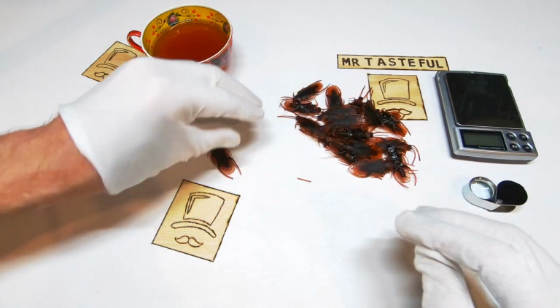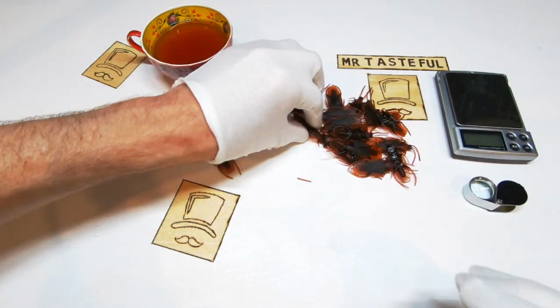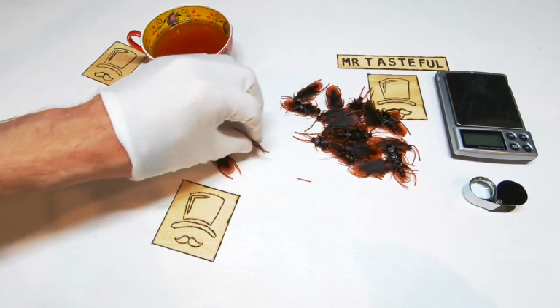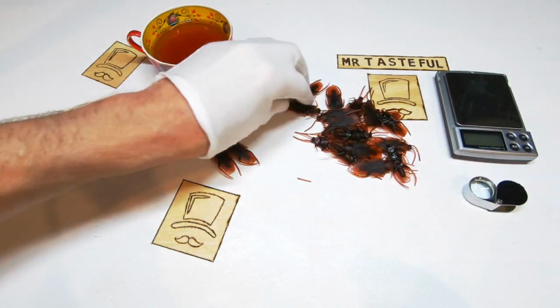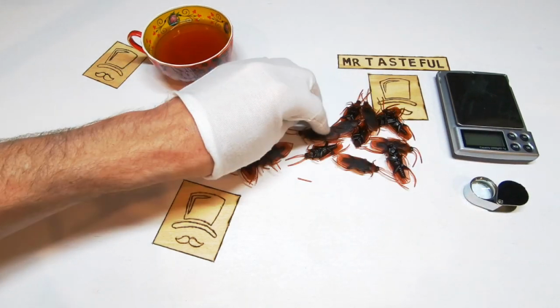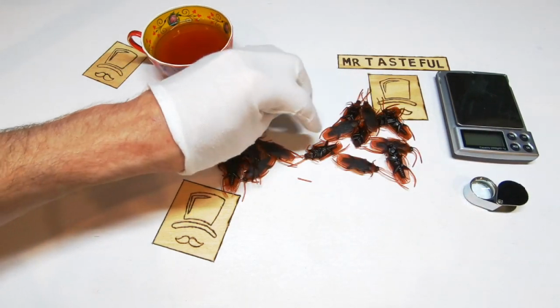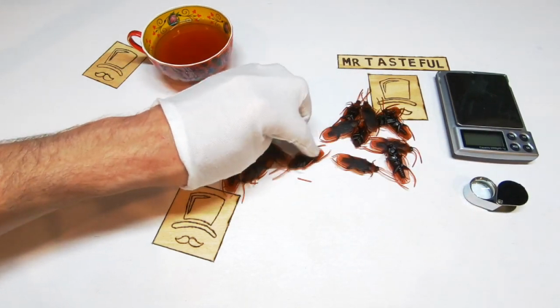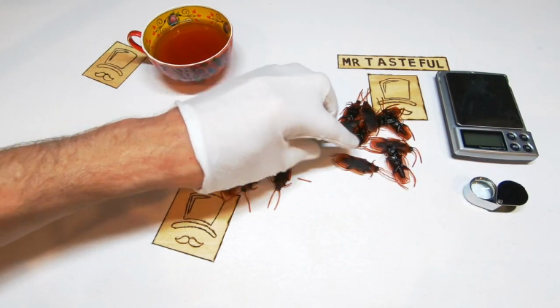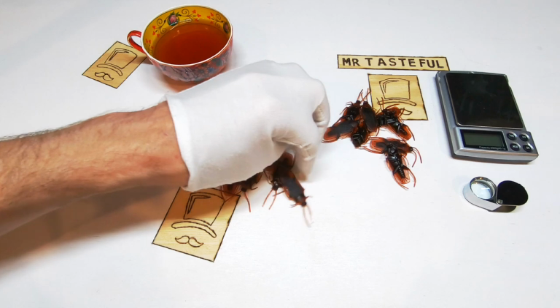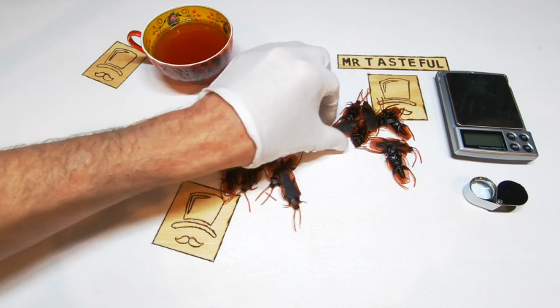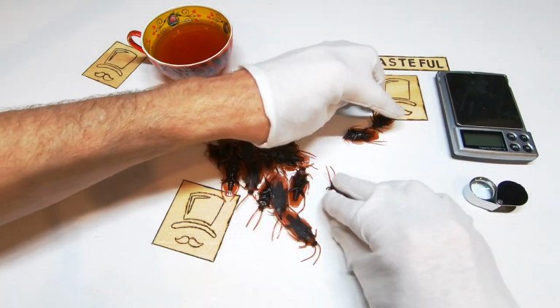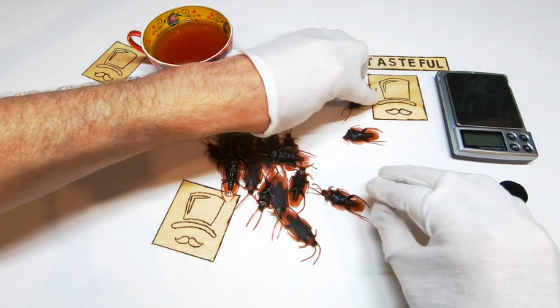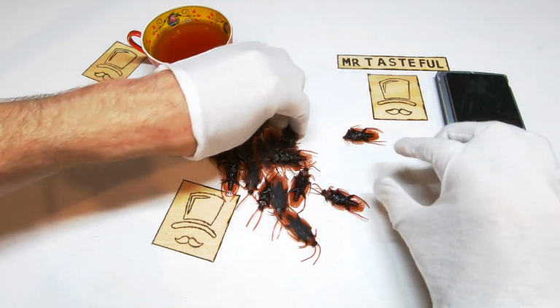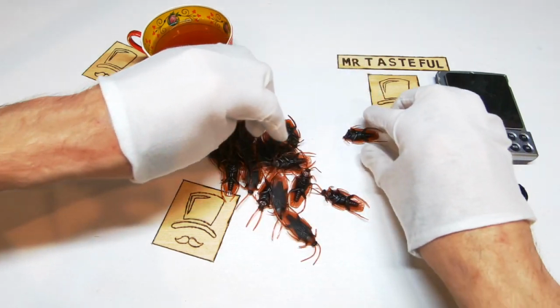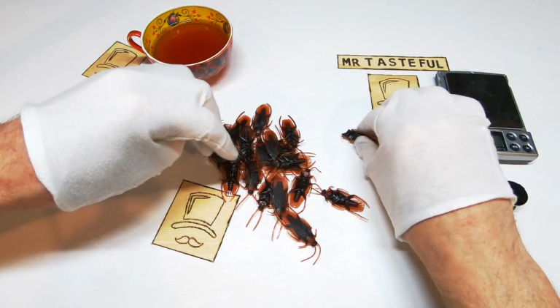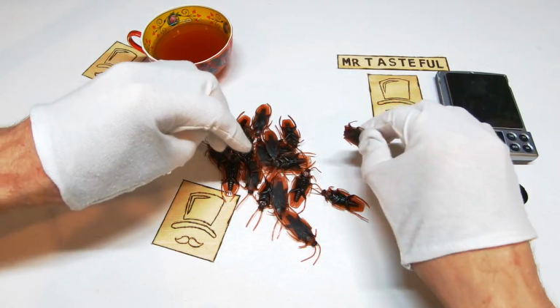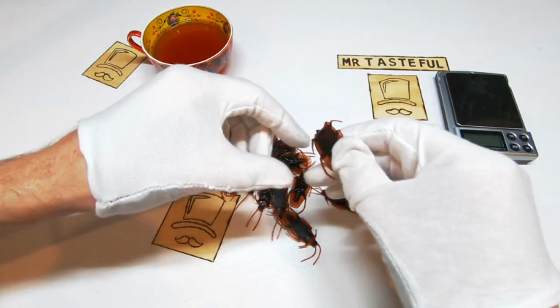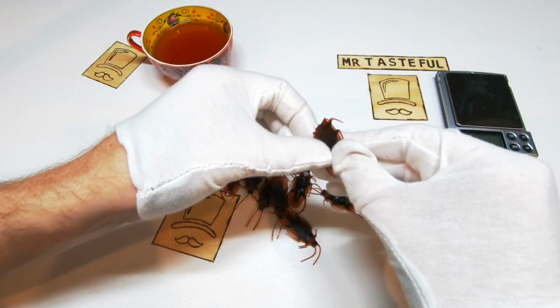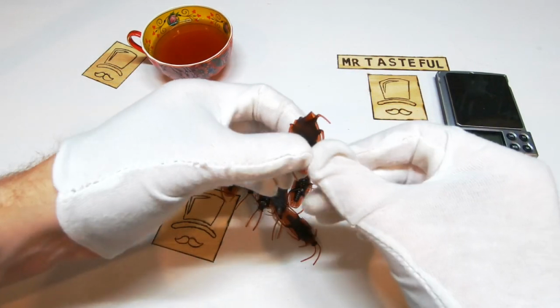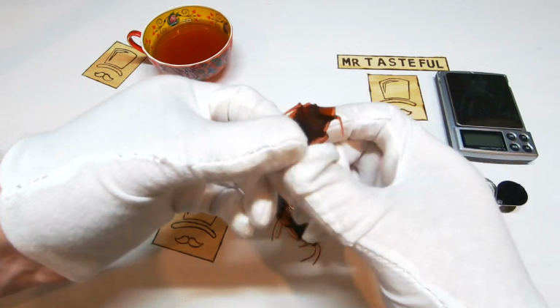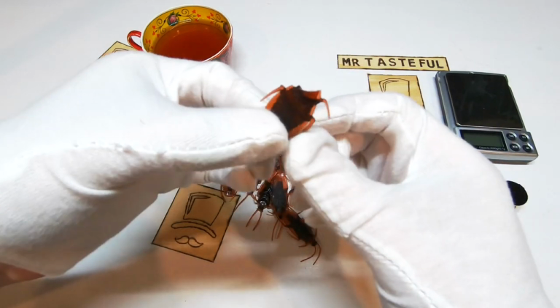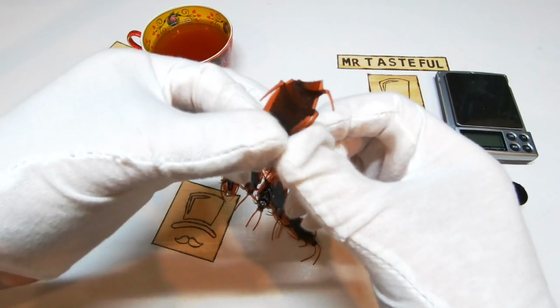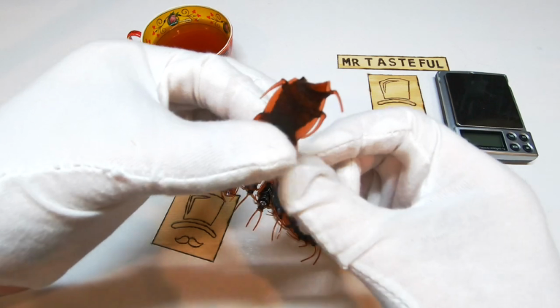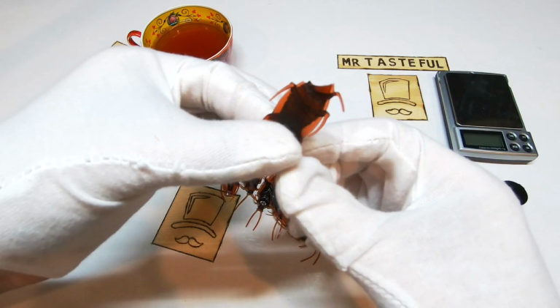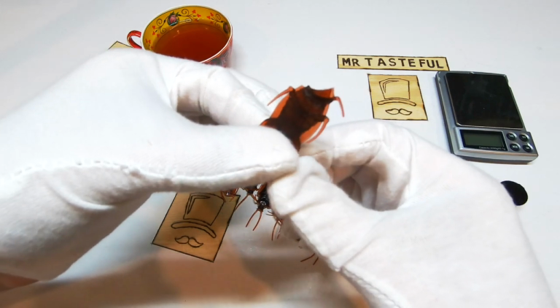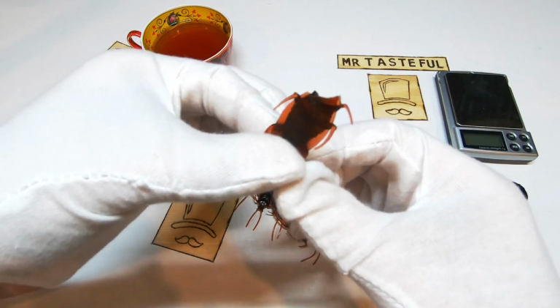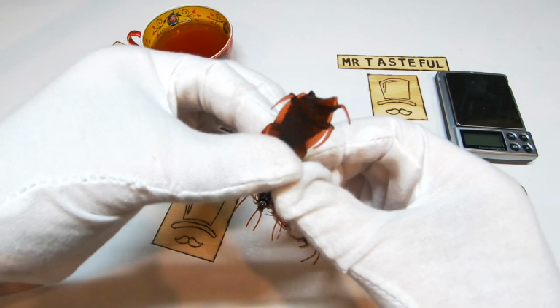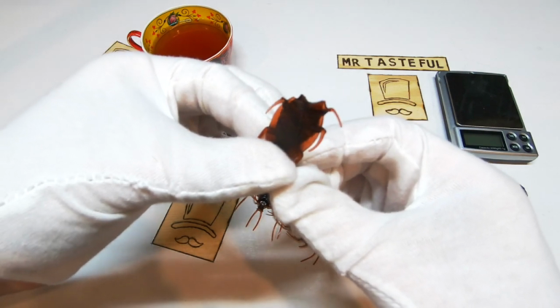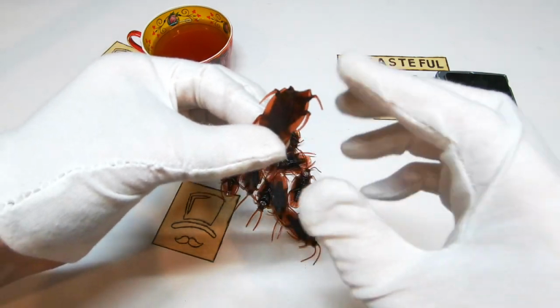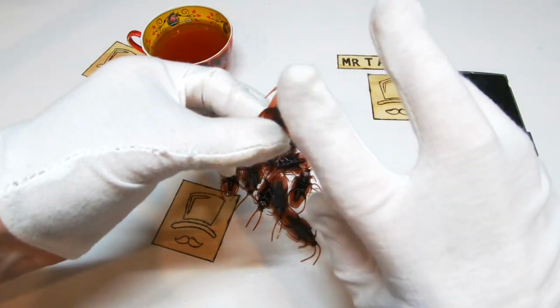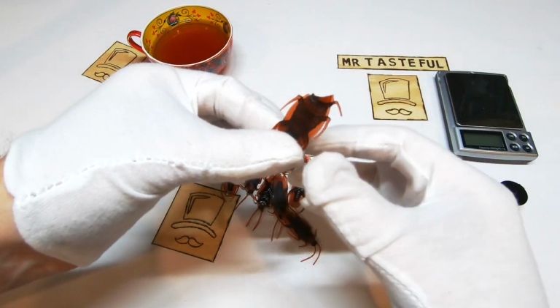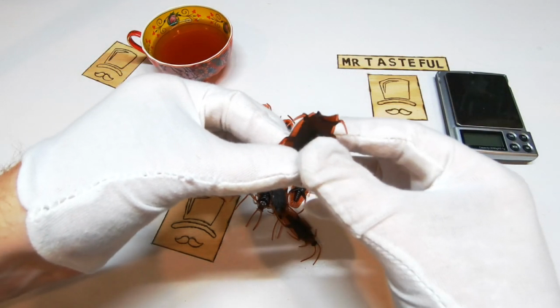One, two, ten, eleven, twelve, eighteen, nineteen, and three quarters. I think I hit this one with the scissors as we were opening it up. Sorry little friend.